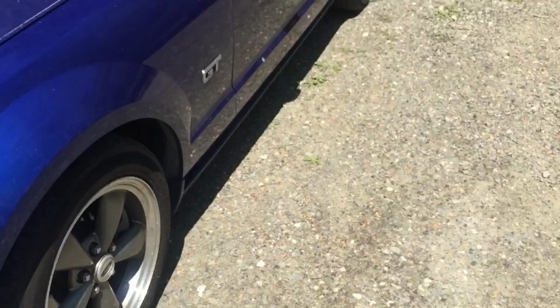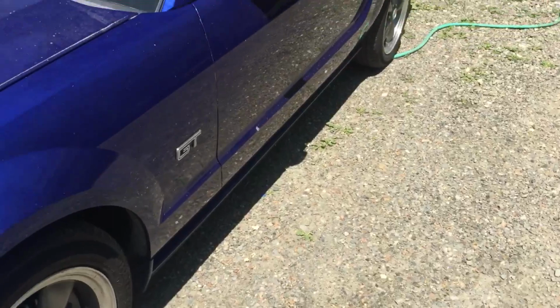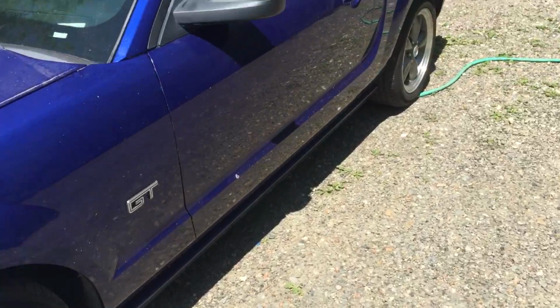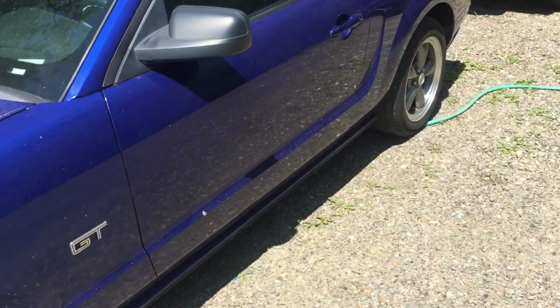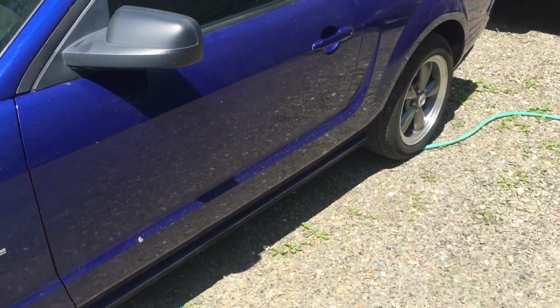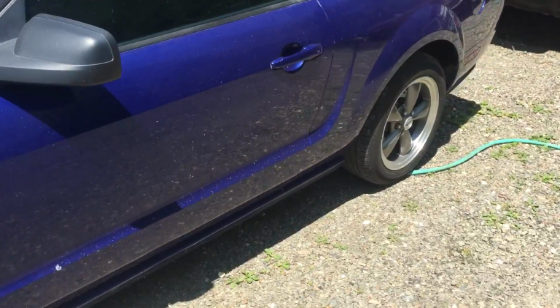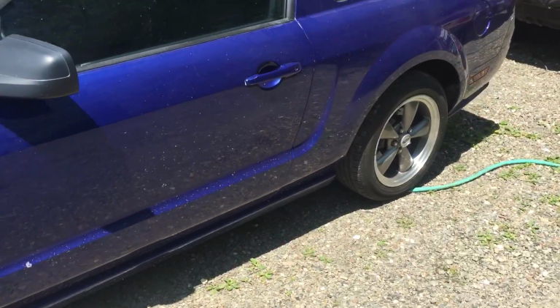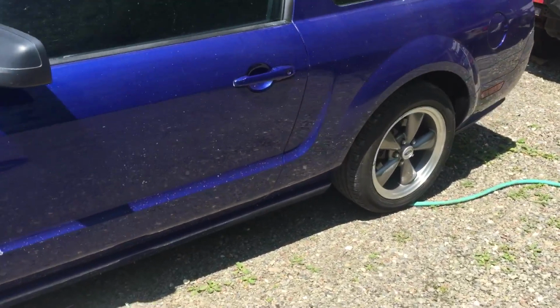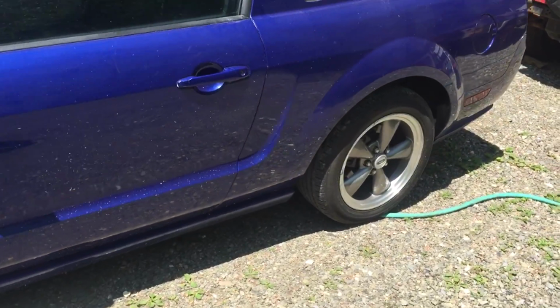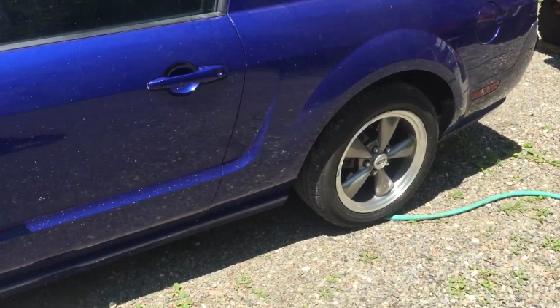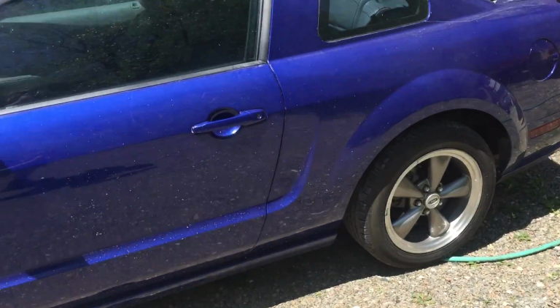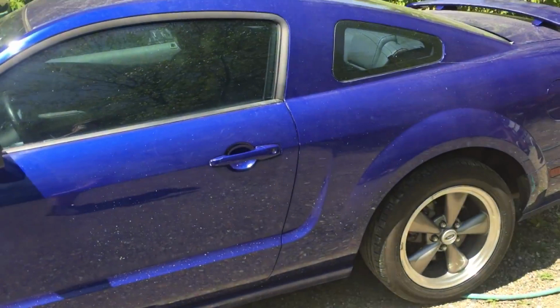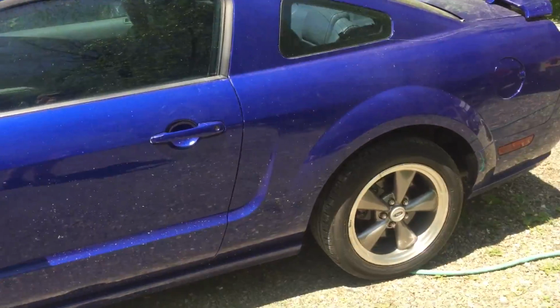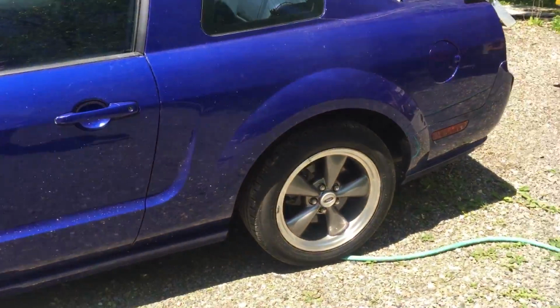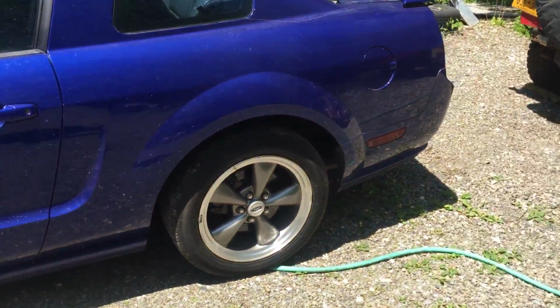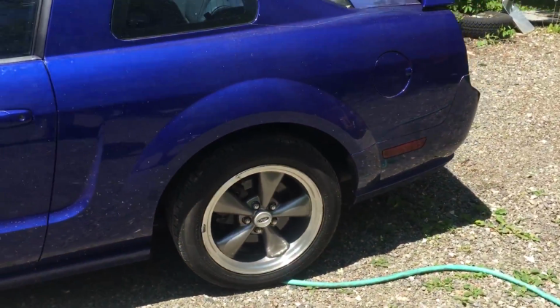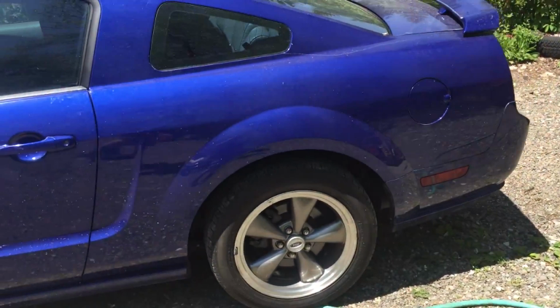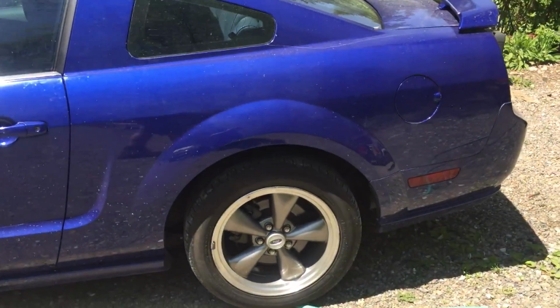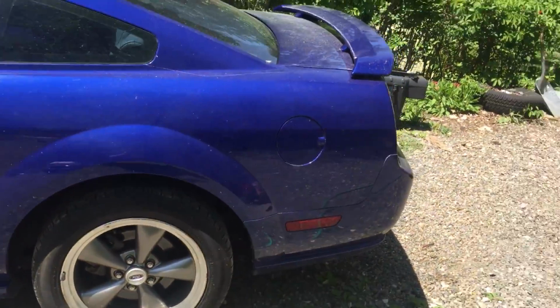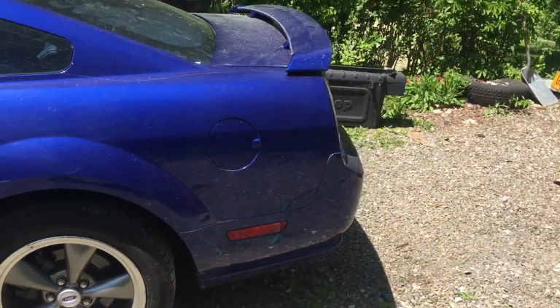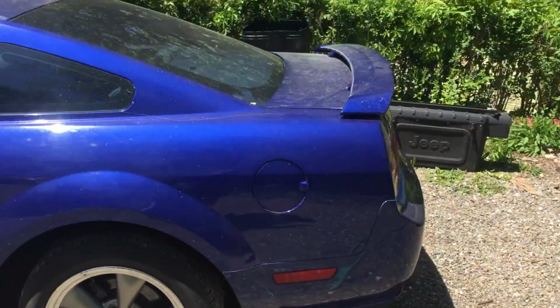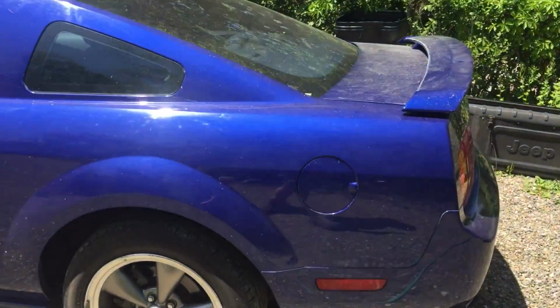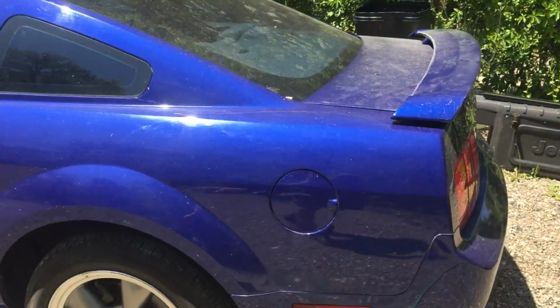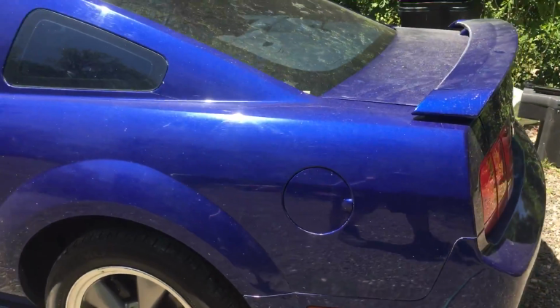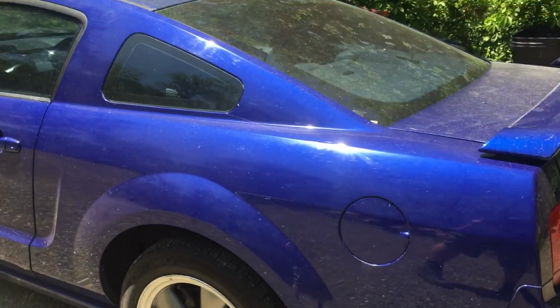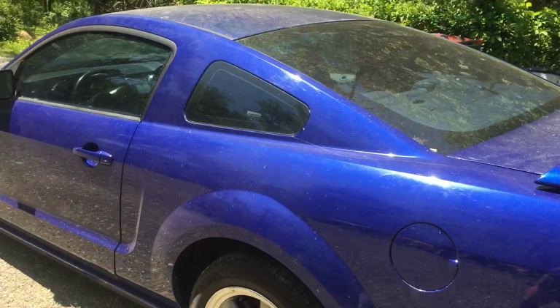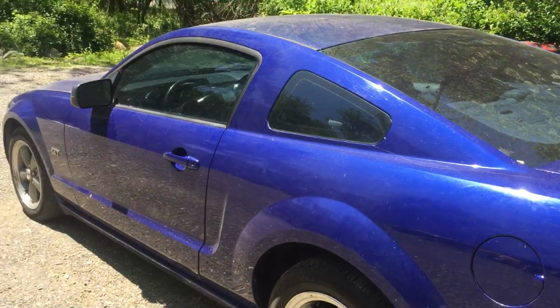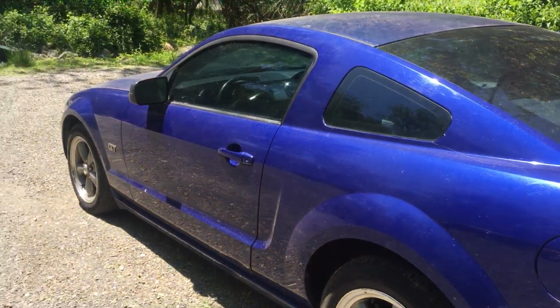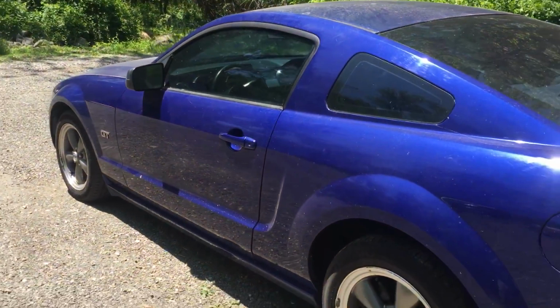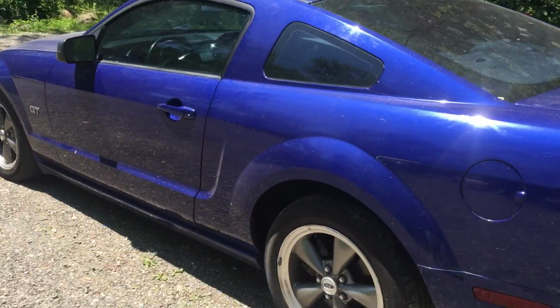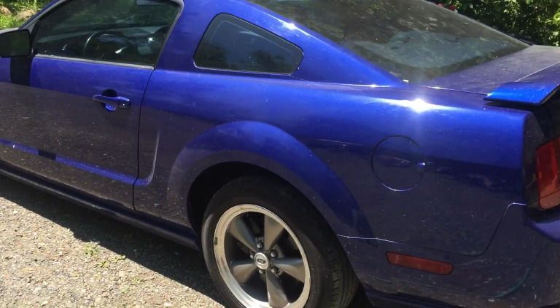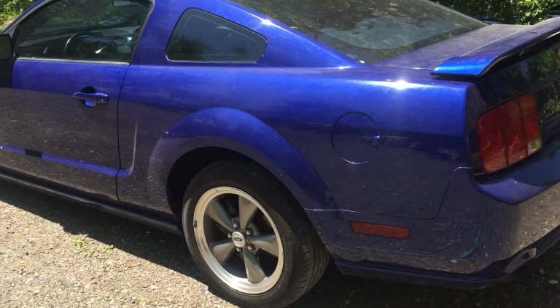It started life back in '05 as black. It's been in like three accidents, I believe, and they decided to repaint it to blue, which is exactly what I was looking for.